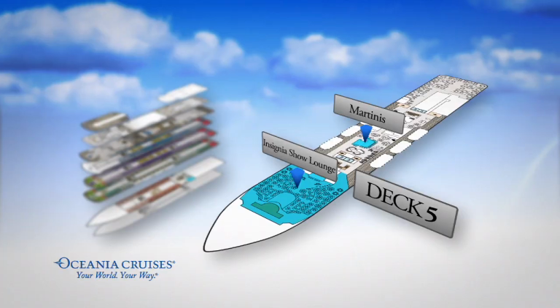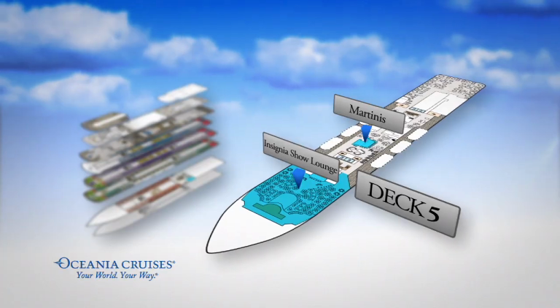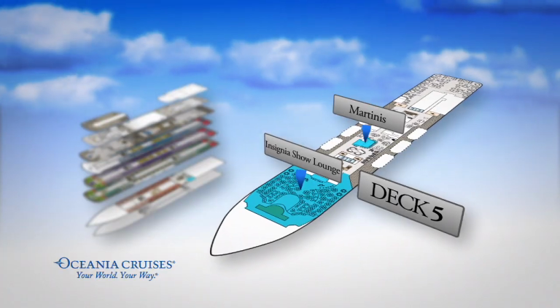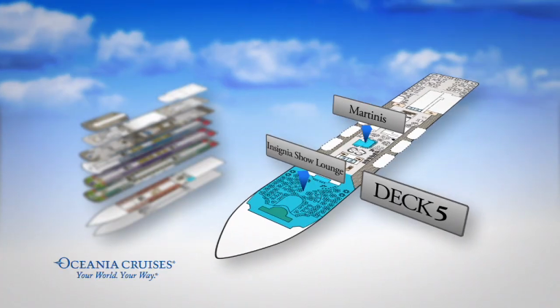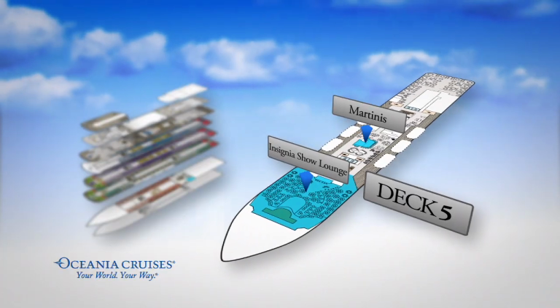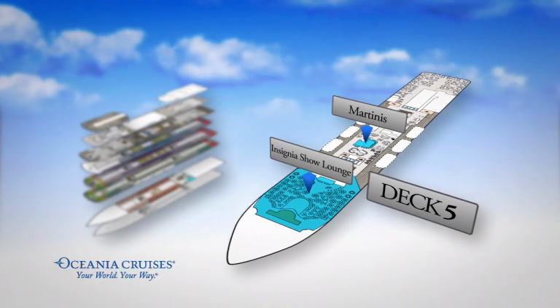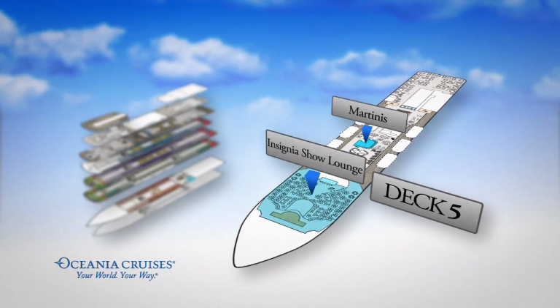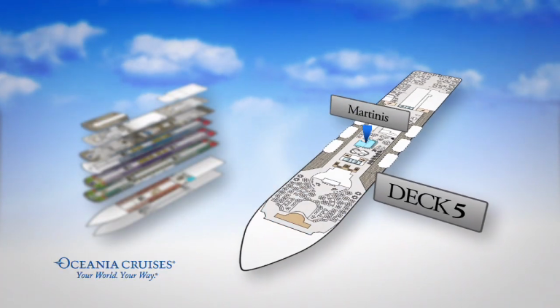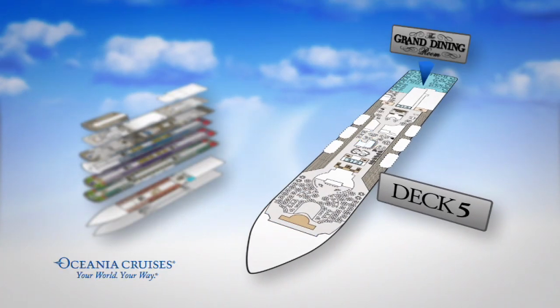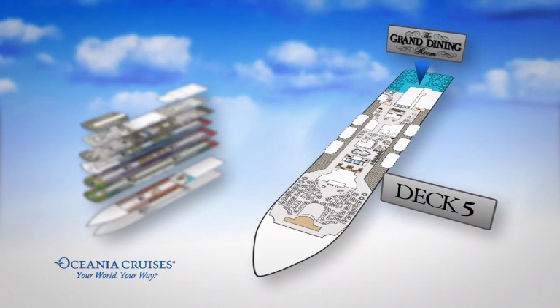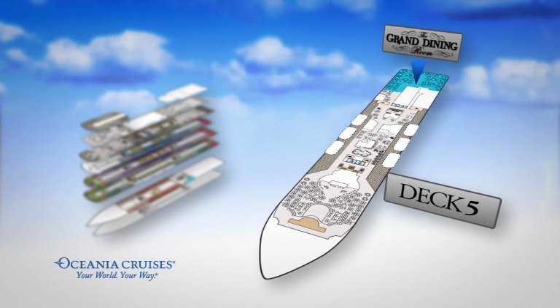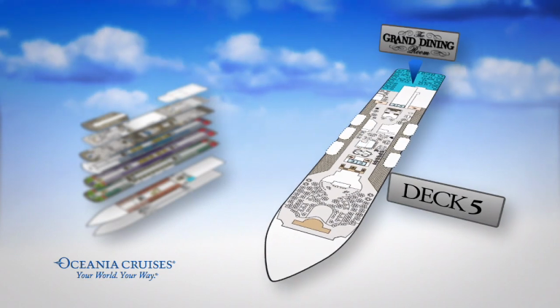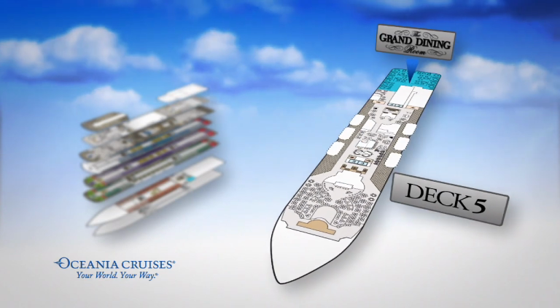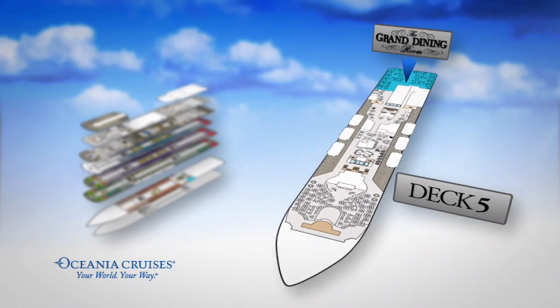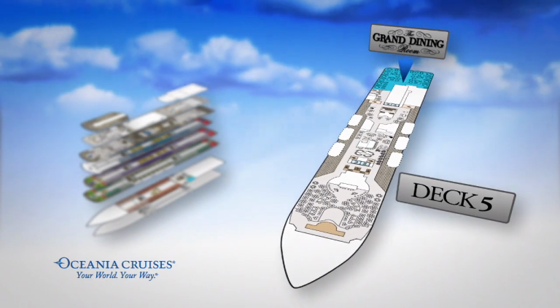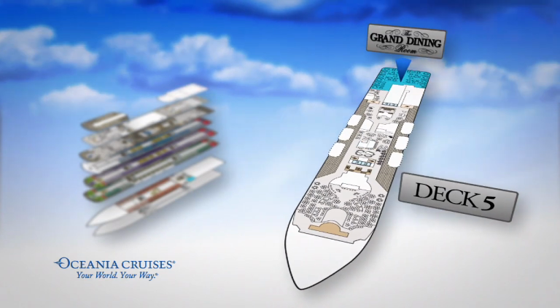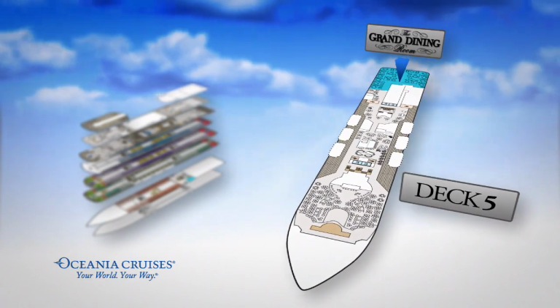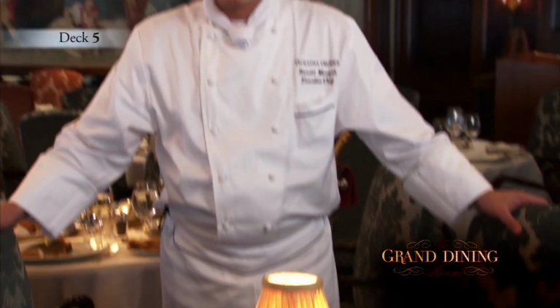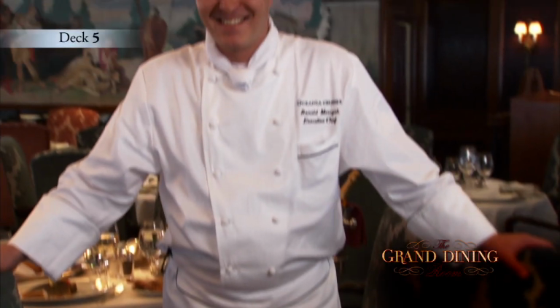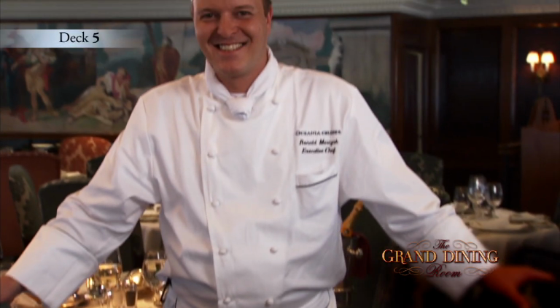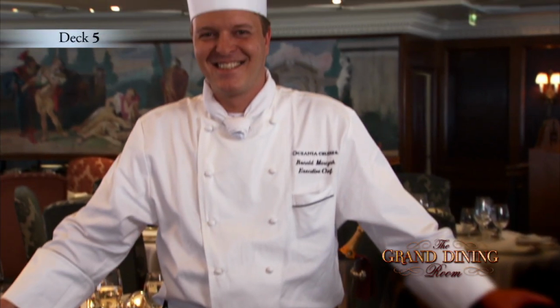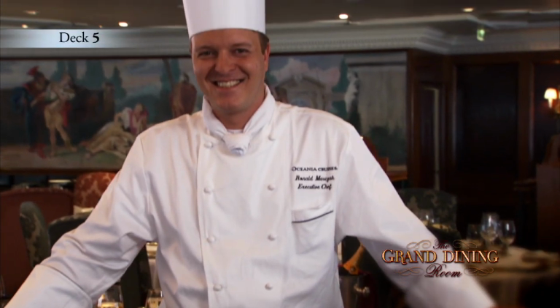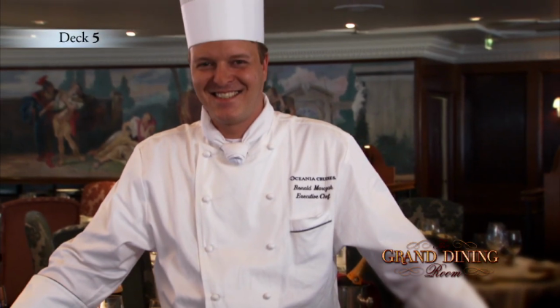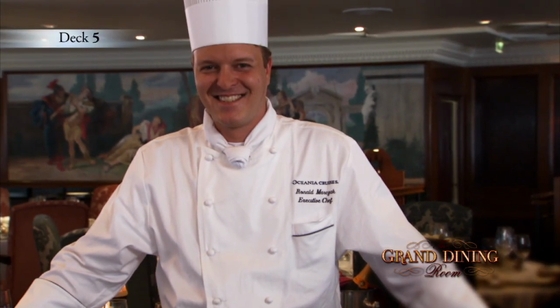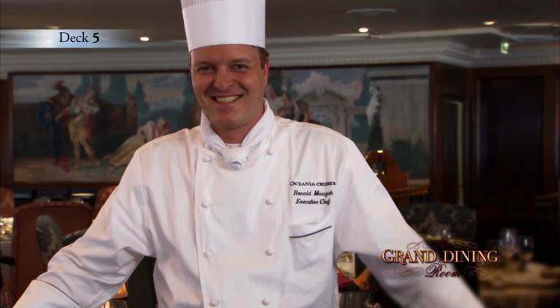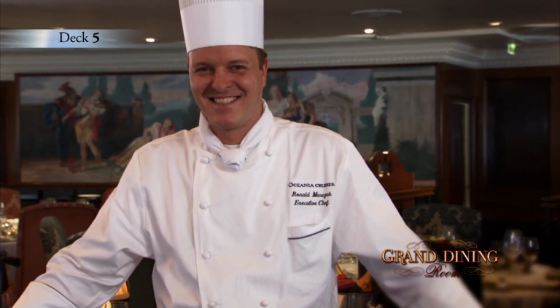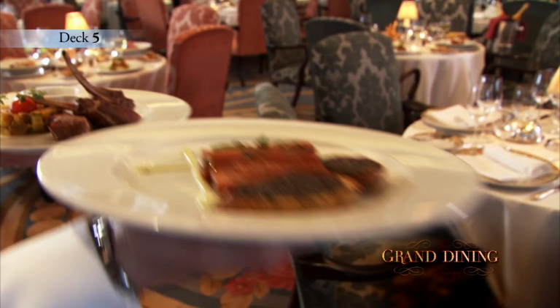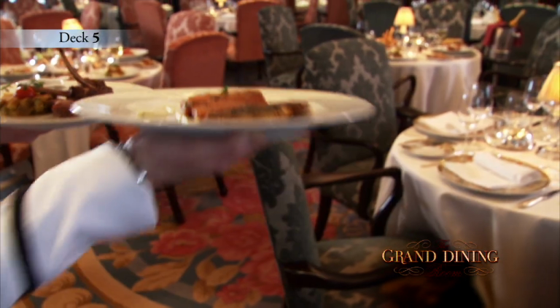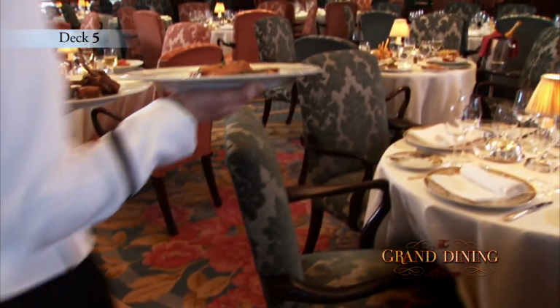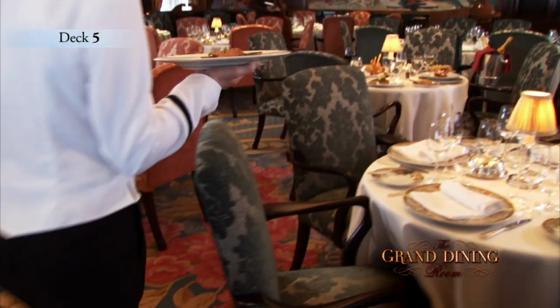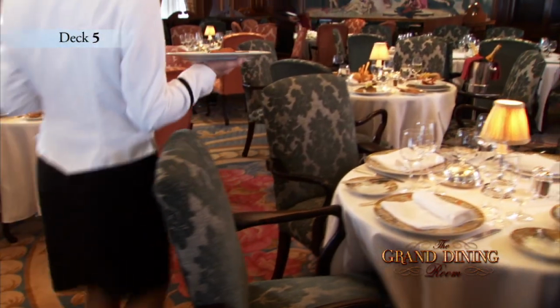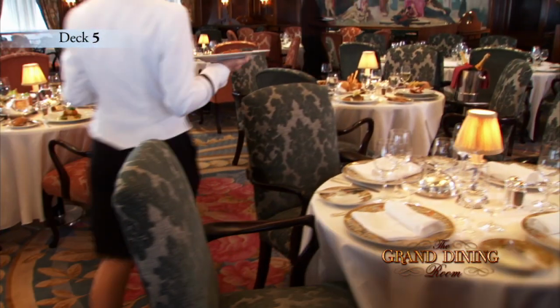Both of these venues are conveniently found close to the spectacular Grand Dining Room, where a gracious dining experience is yours daily at breakfast, lunch, and dinner.